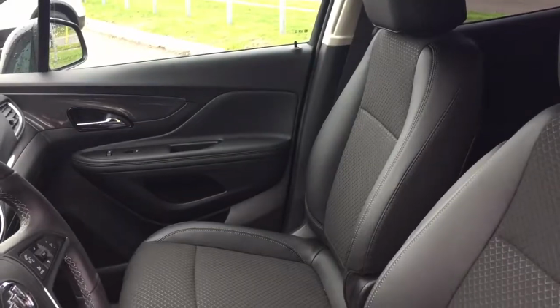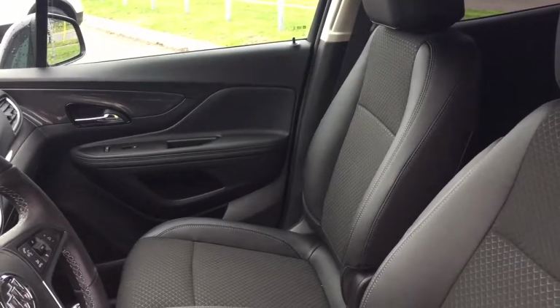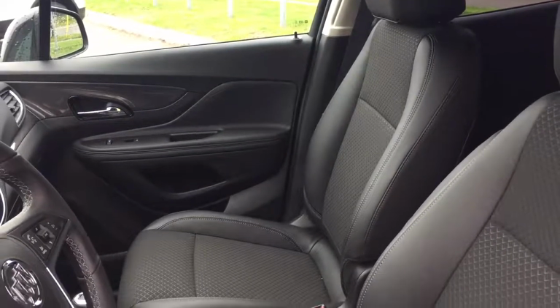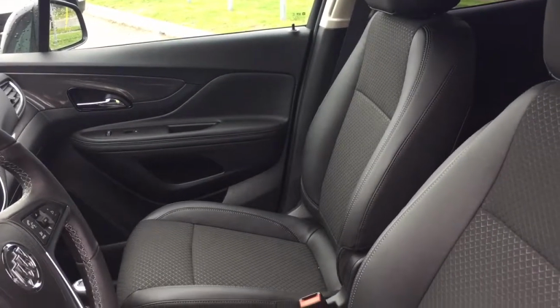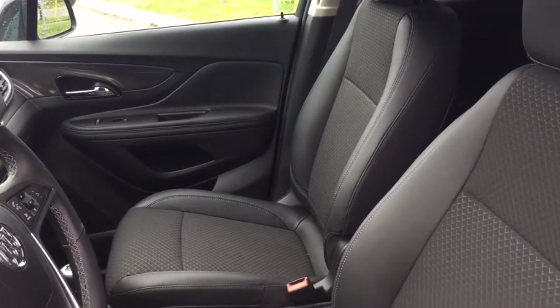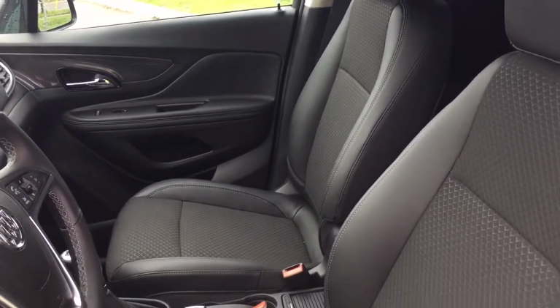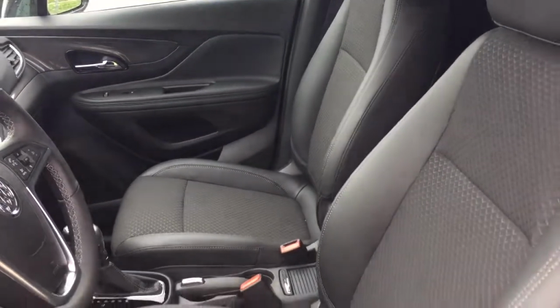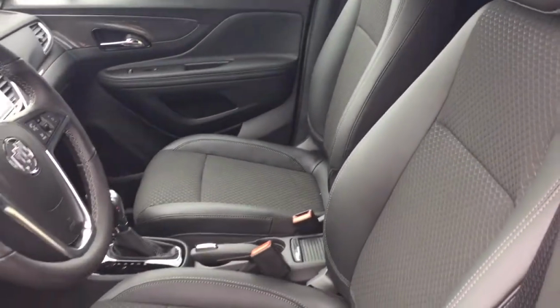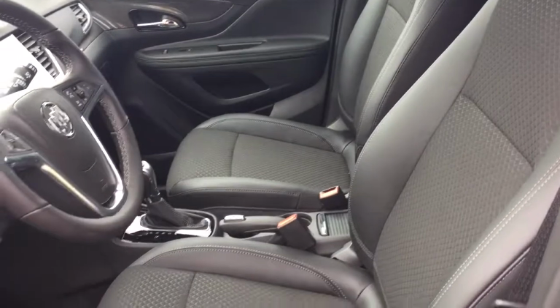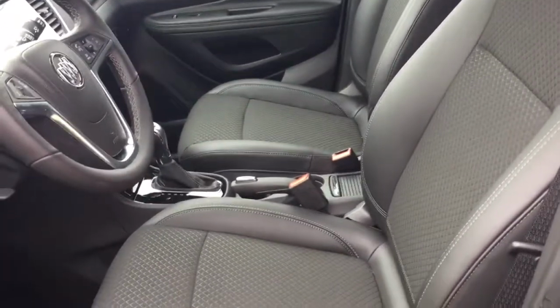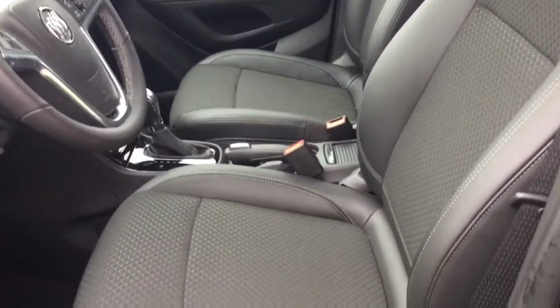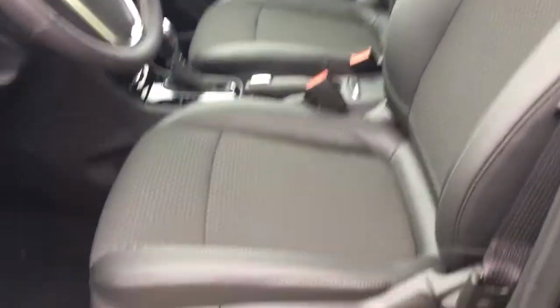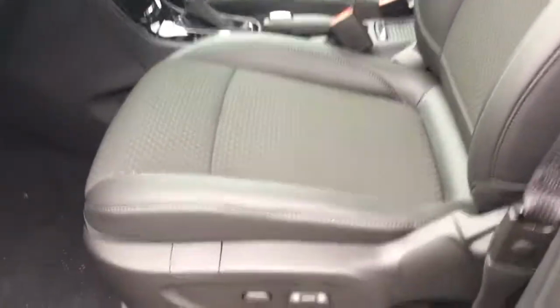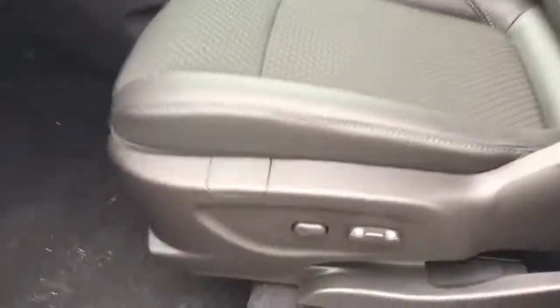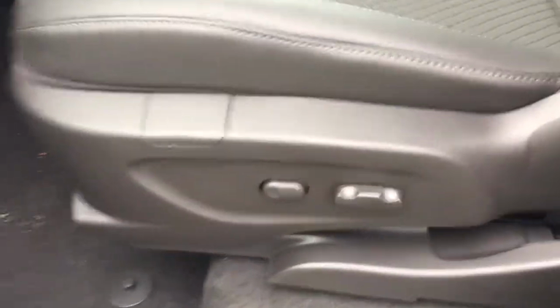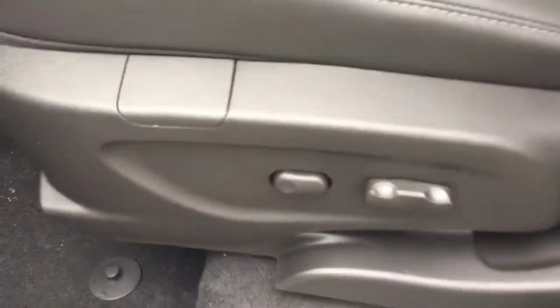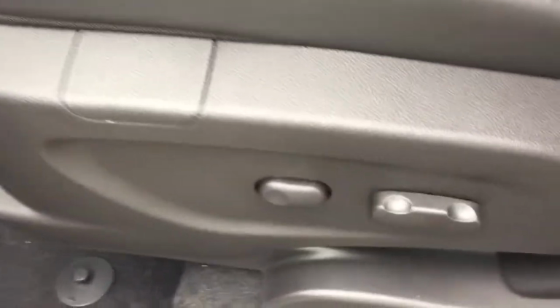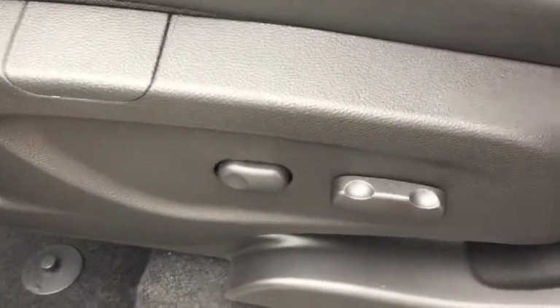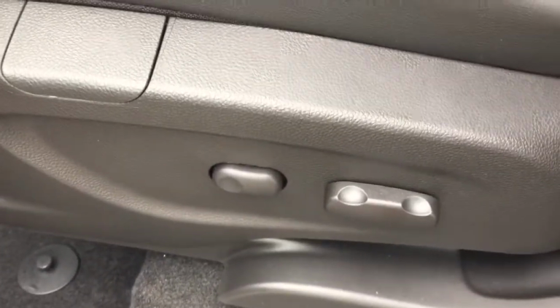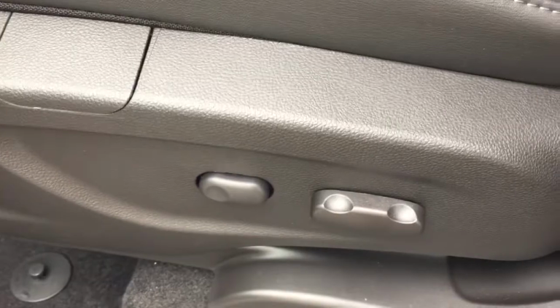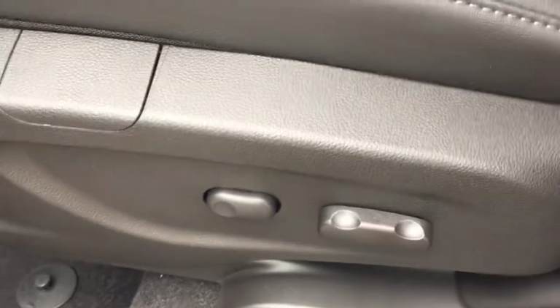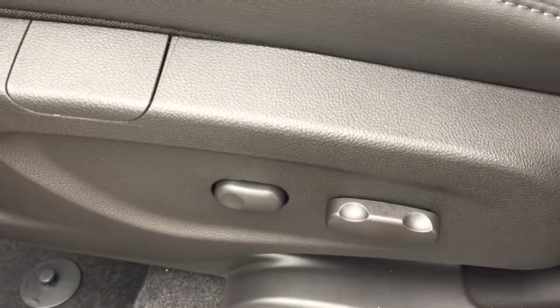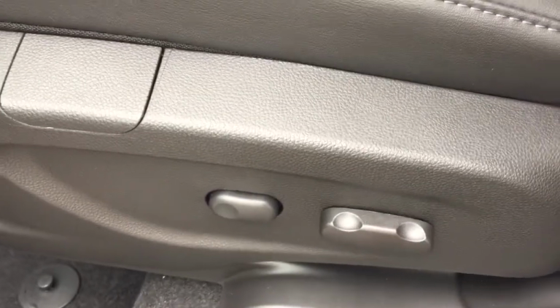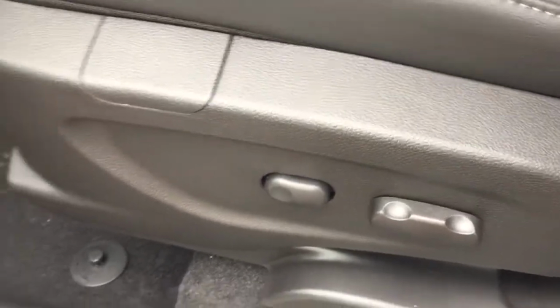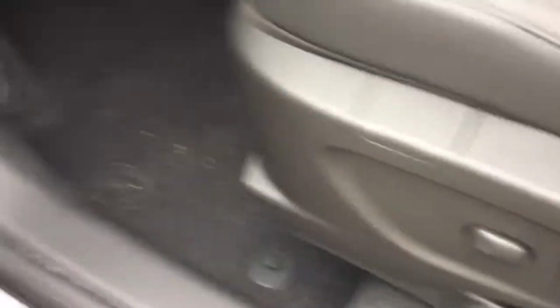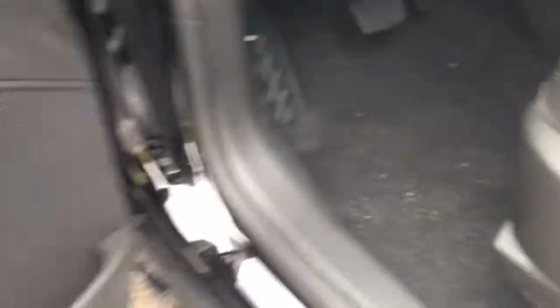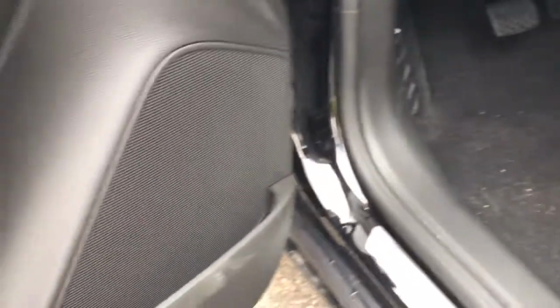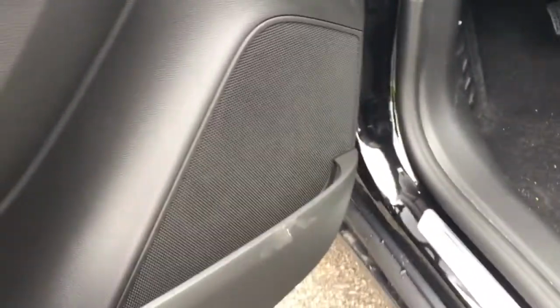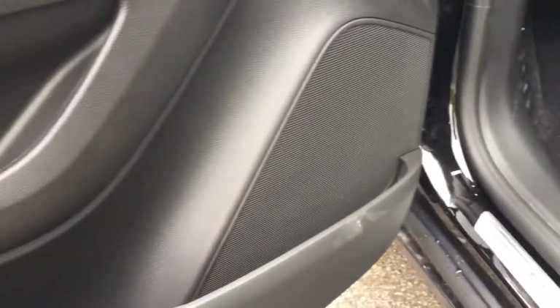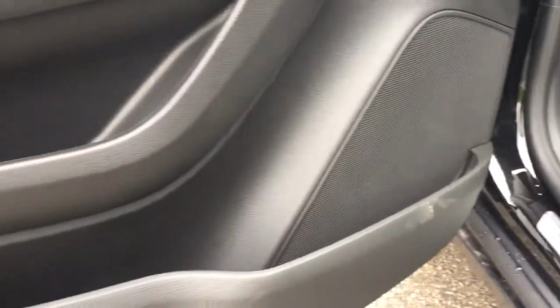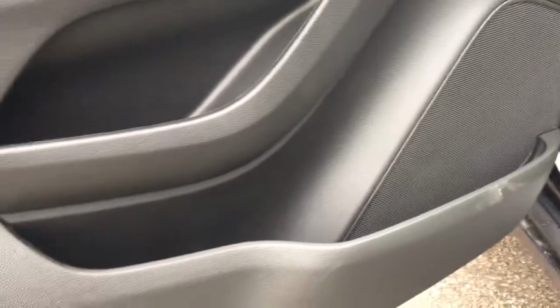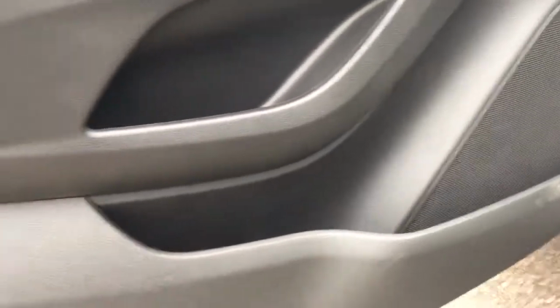As we take a look inside the vehicle, you can see the upholstery is a nice combination of both cloth and leather. Just down here are the controls for the six-way power adjustable driver seat, including lumbar. On the driver's side door there's plenty of storage space along the bottom.